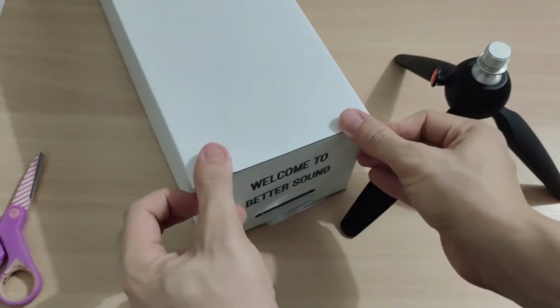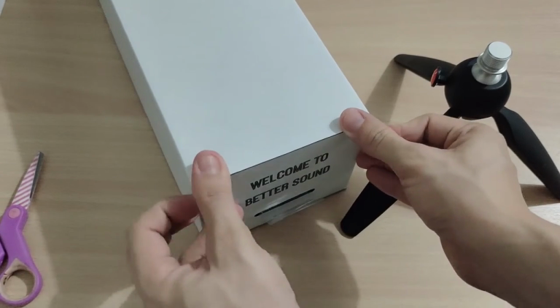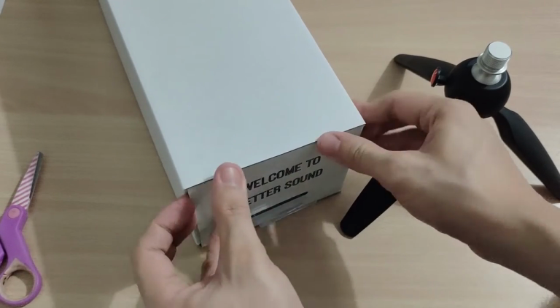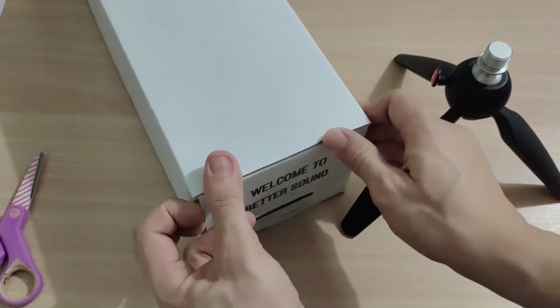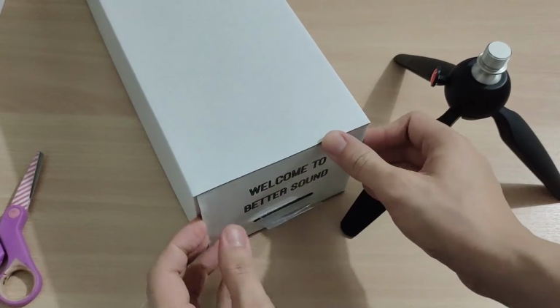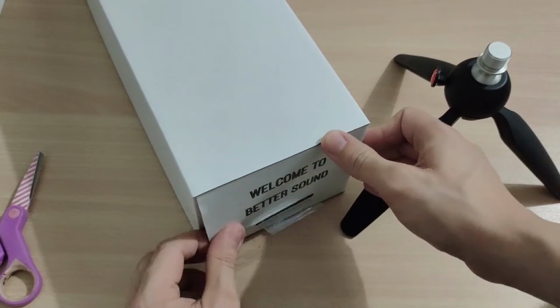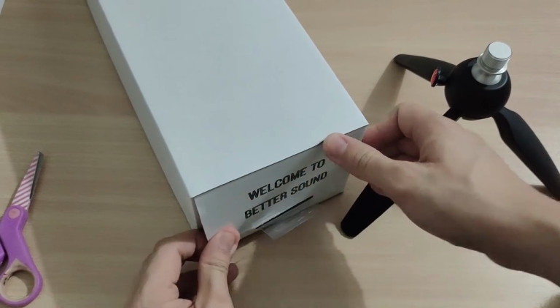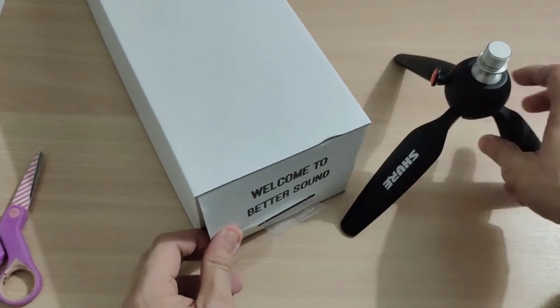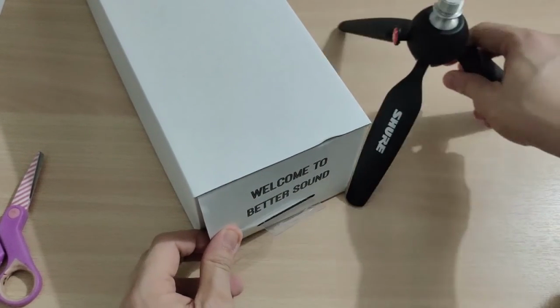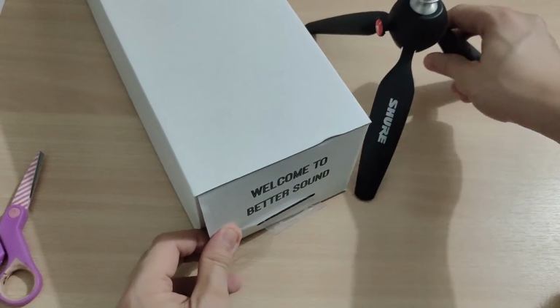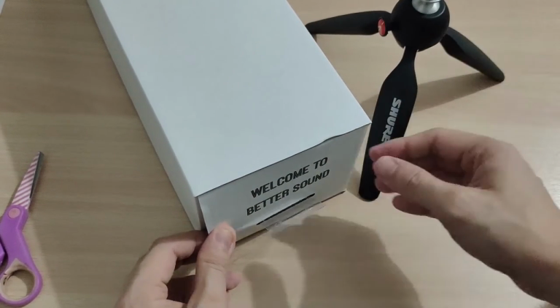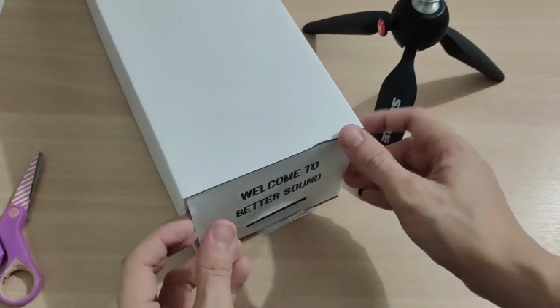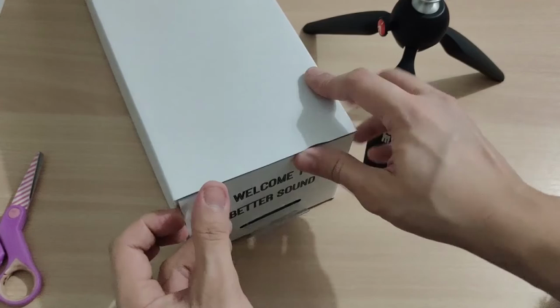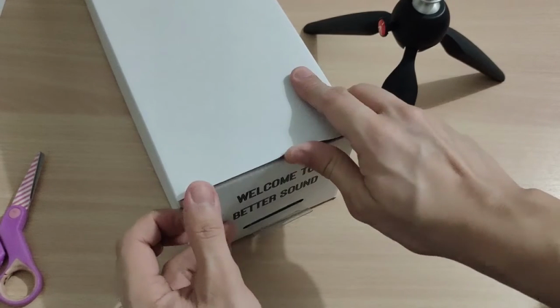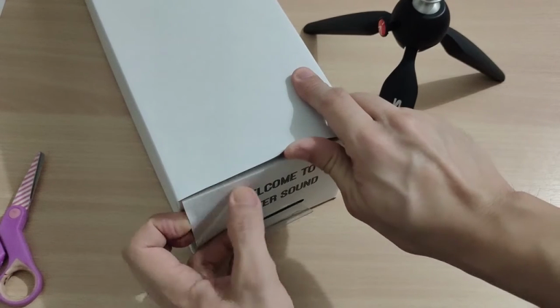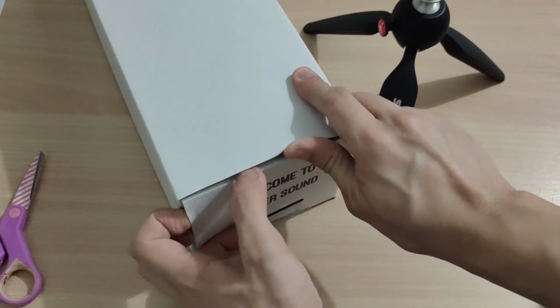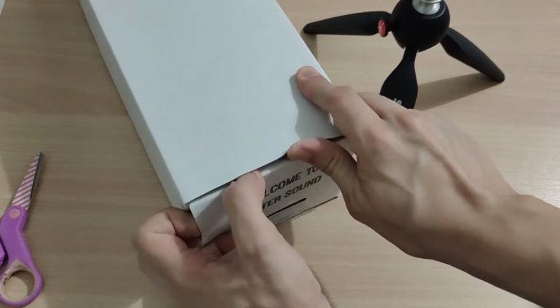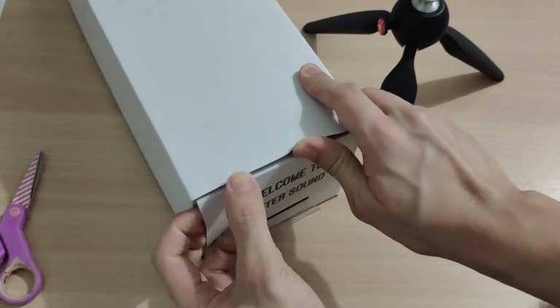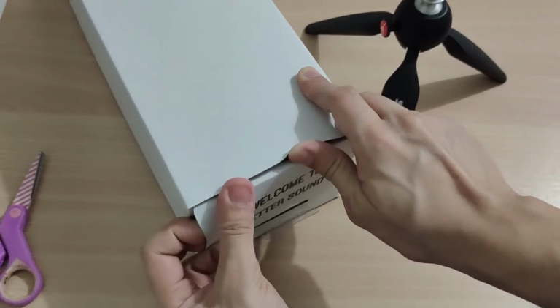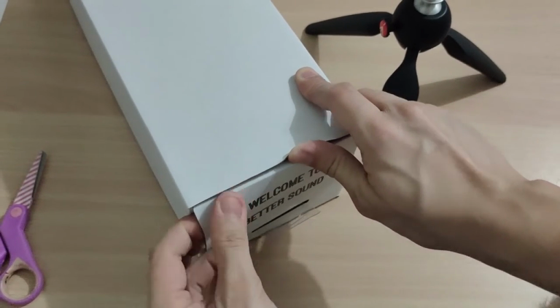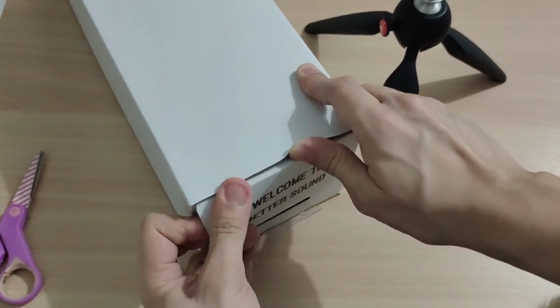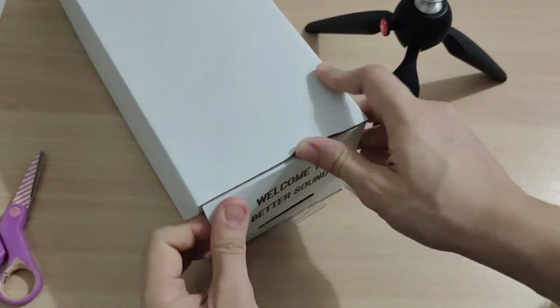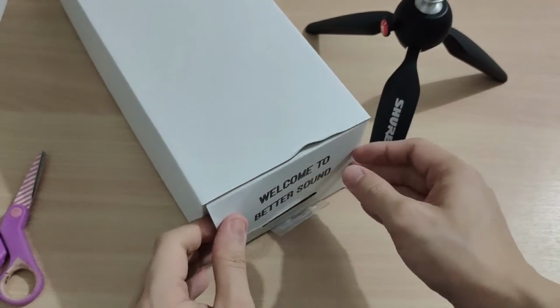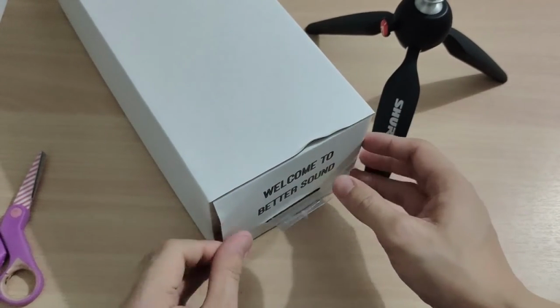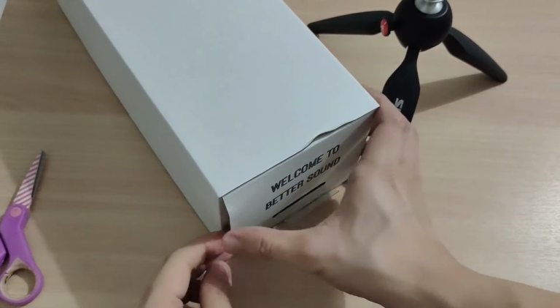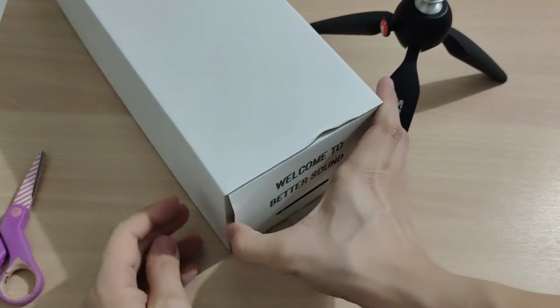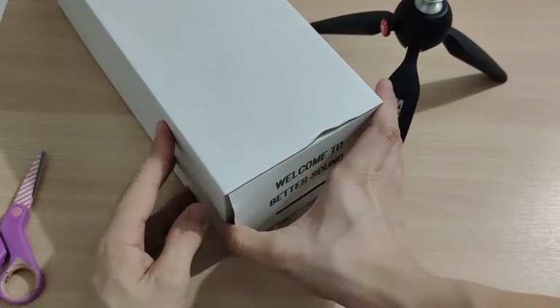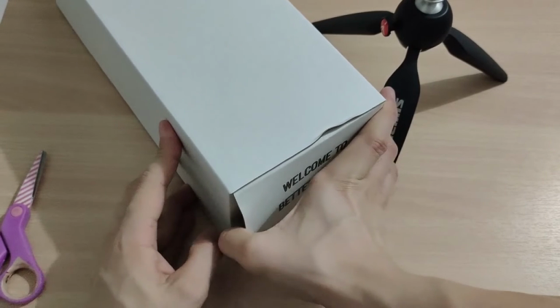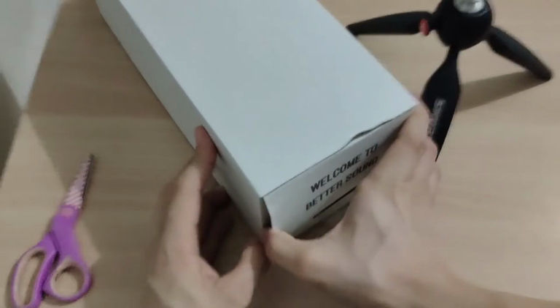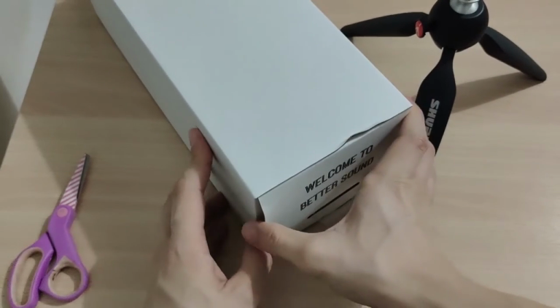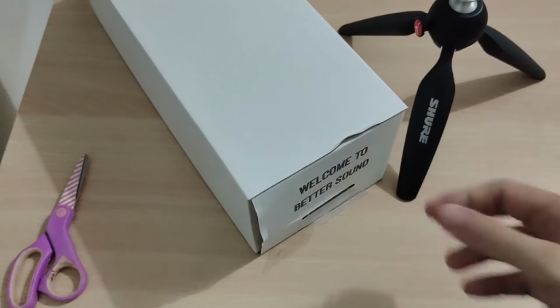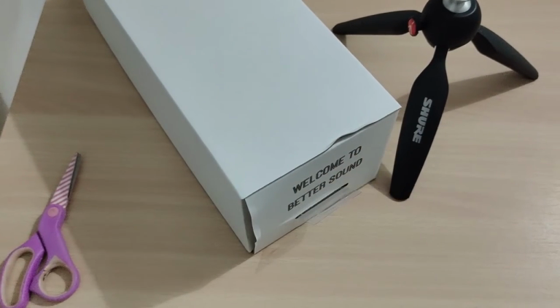I'm not really the best at unboxing — this is actually my first time unboxing, but I just want to share.